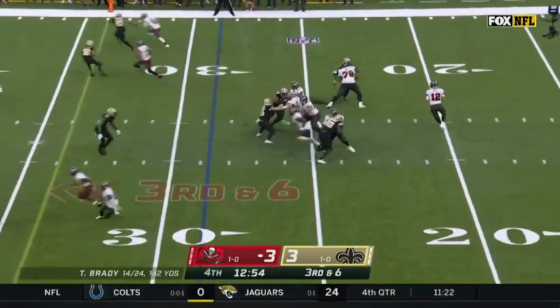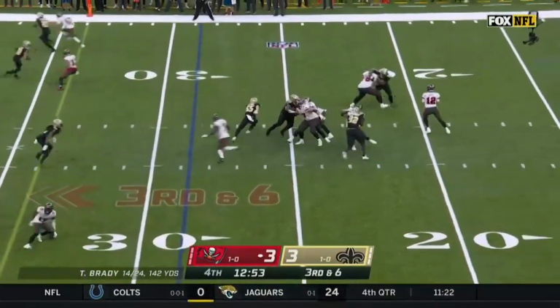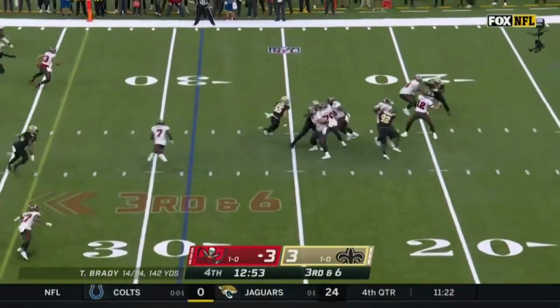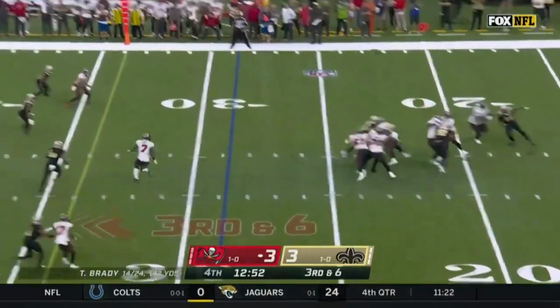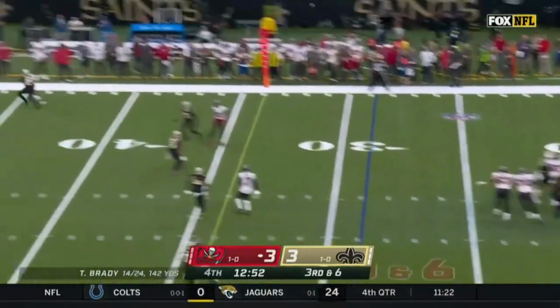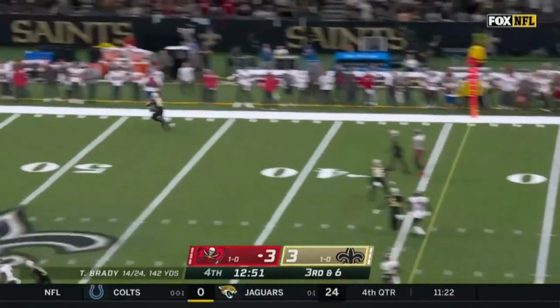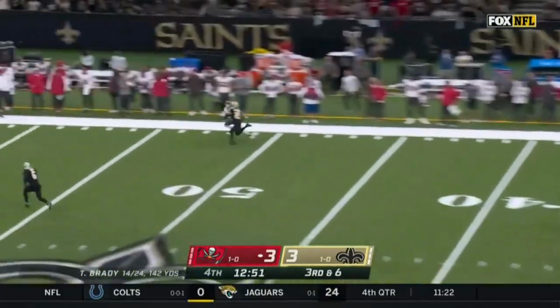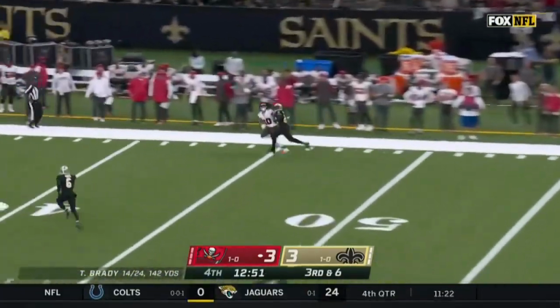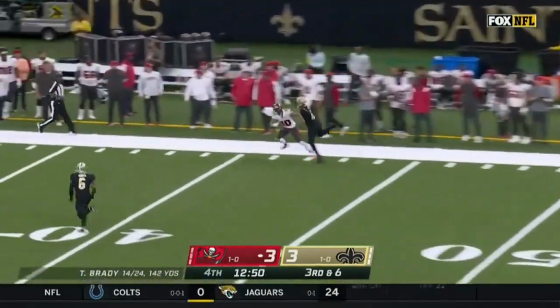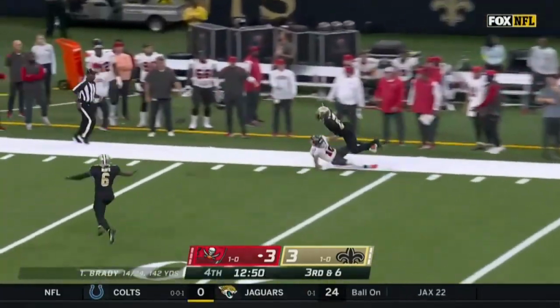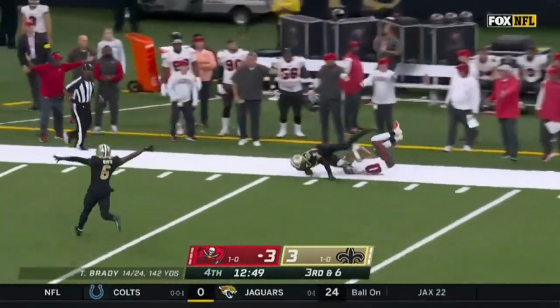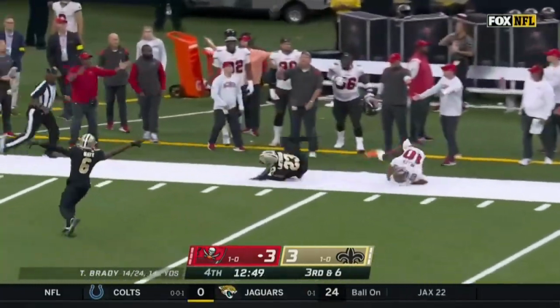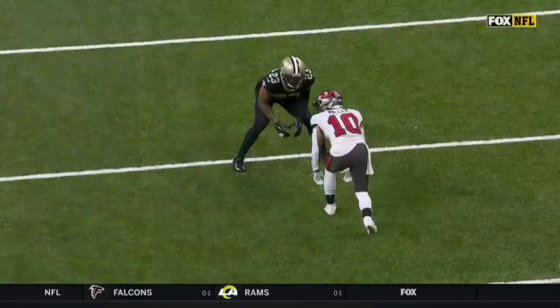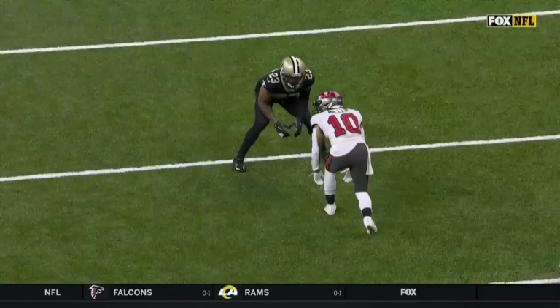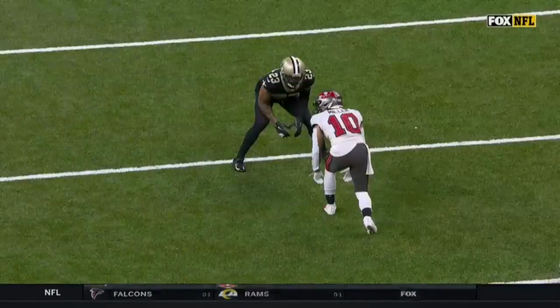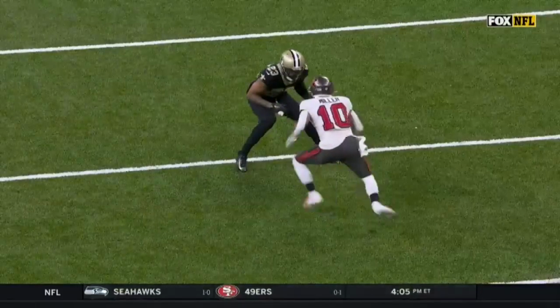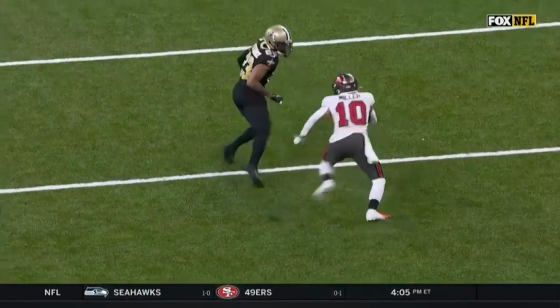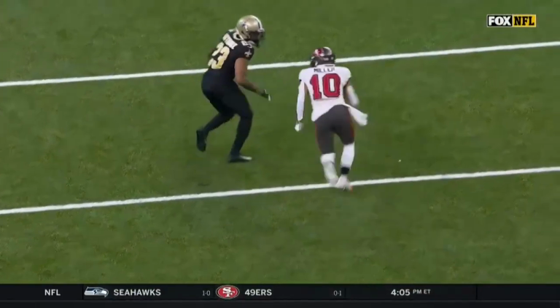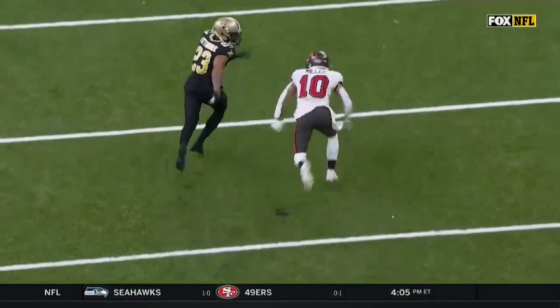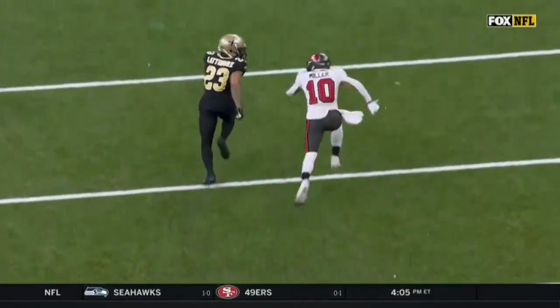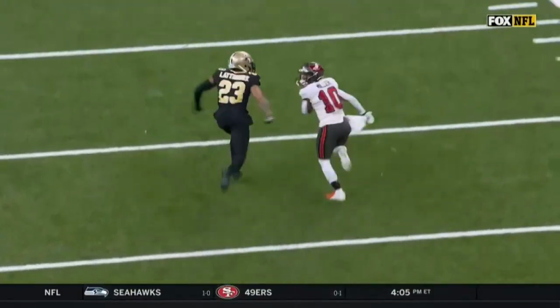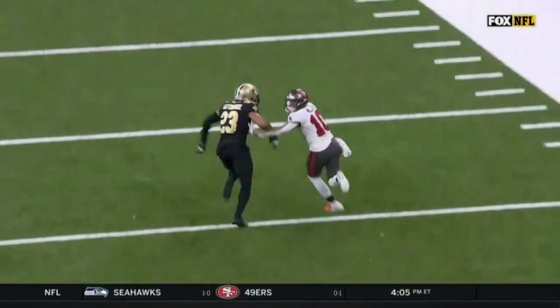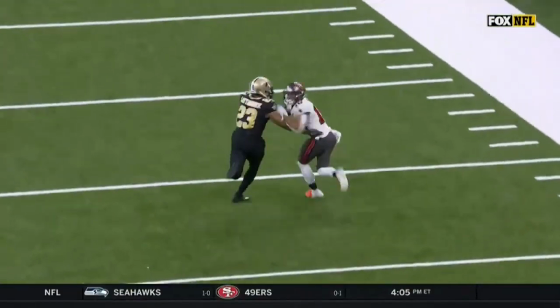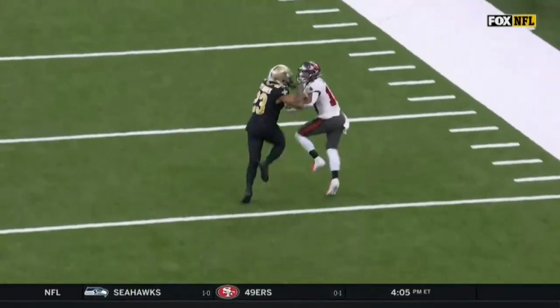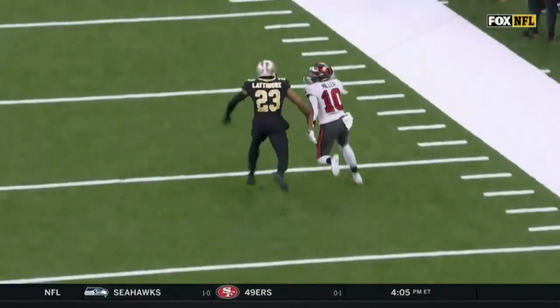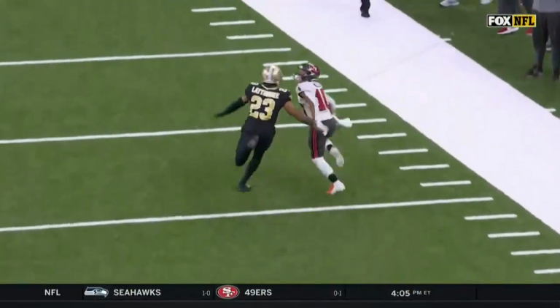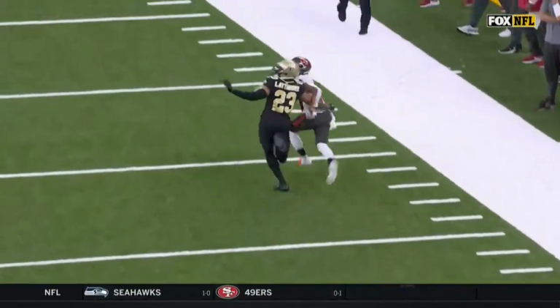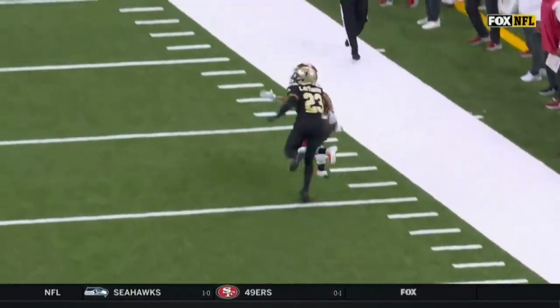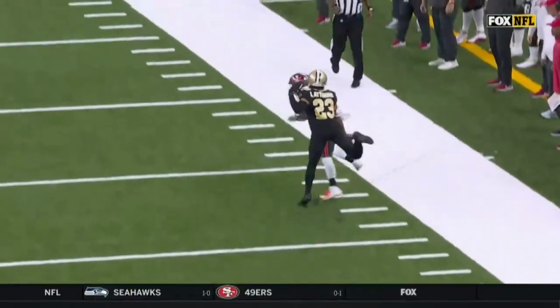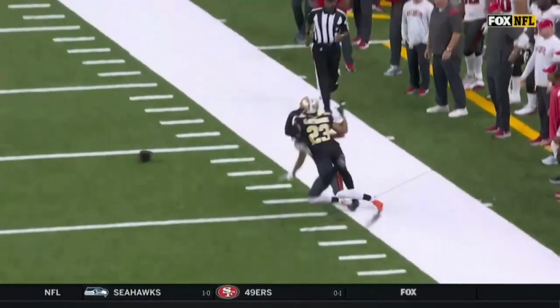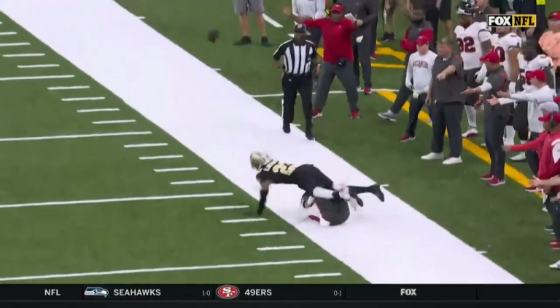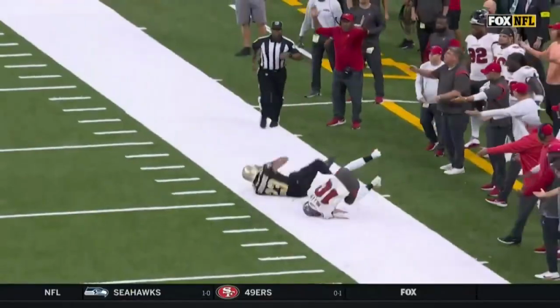Brady going deep to the far sideline — incomplete. We've seen time and time again the best thing Lattimore does here: not only is he right, but watch what he does. He pushes him all the way to the boundary.